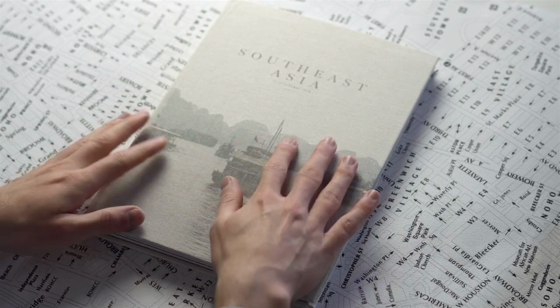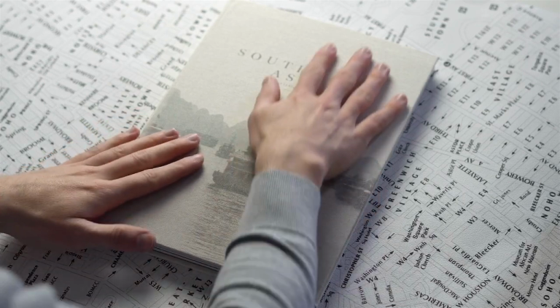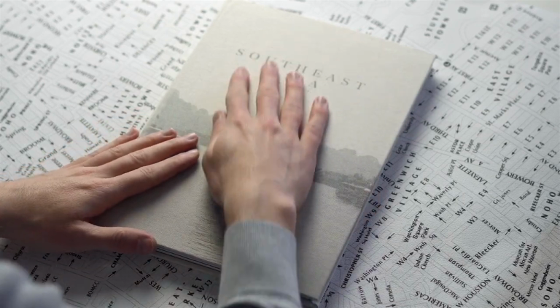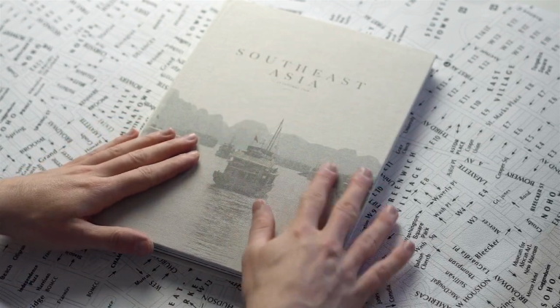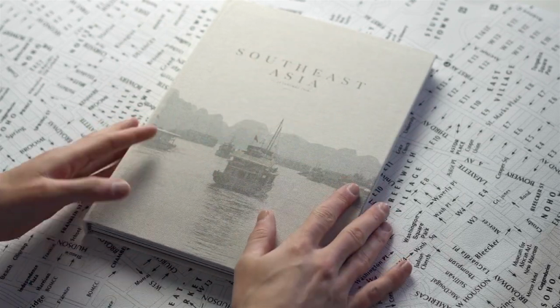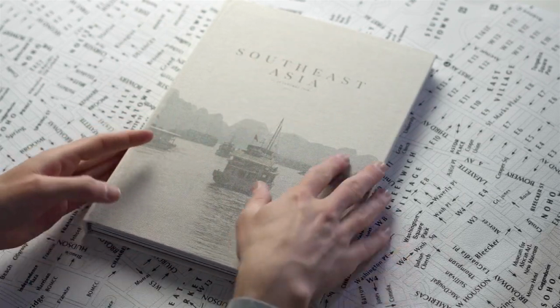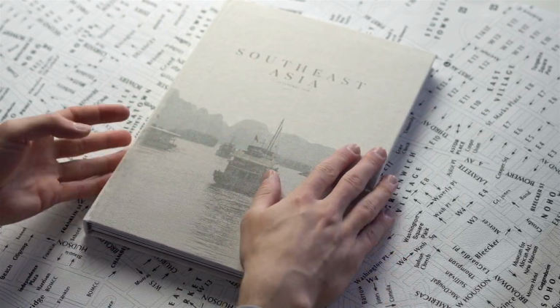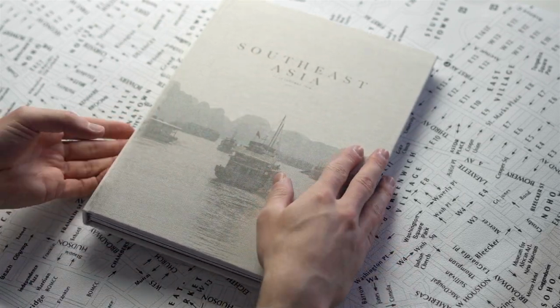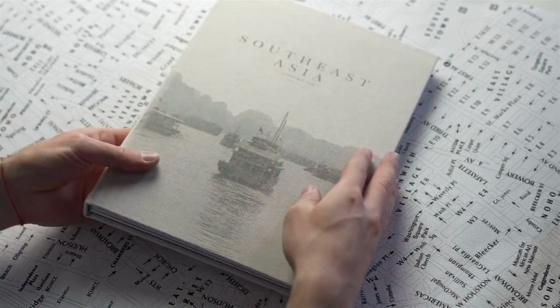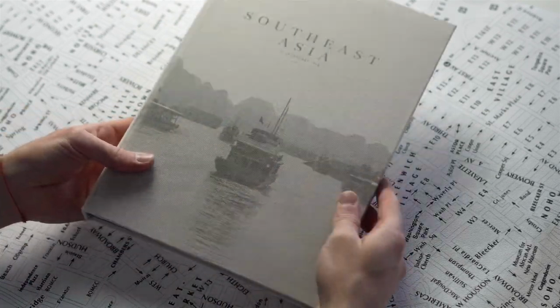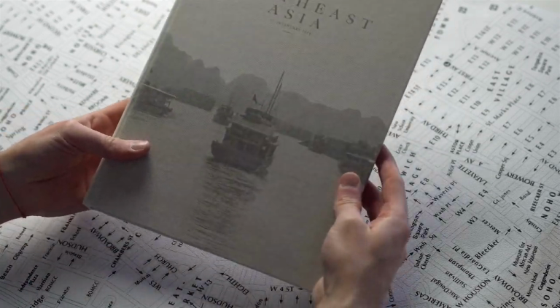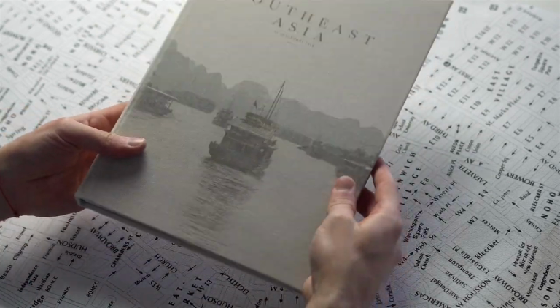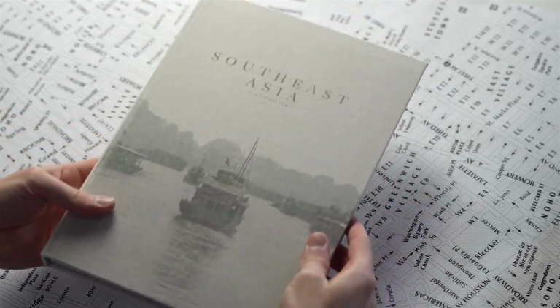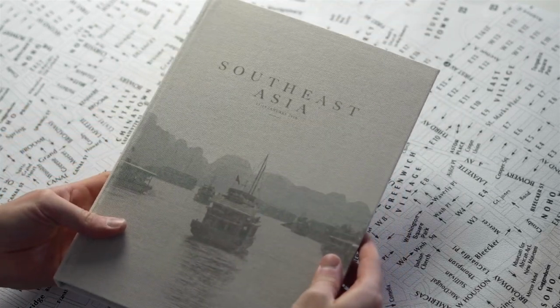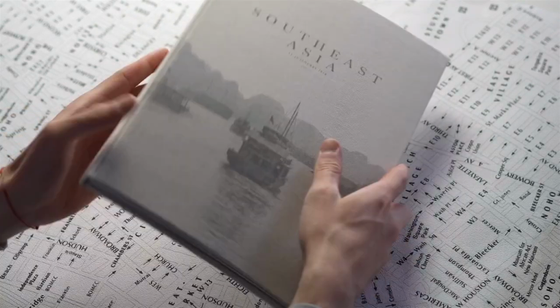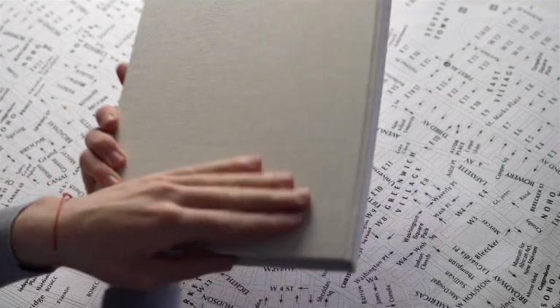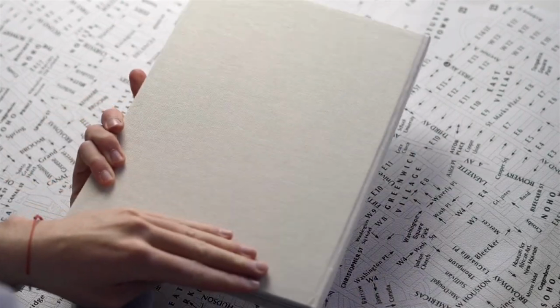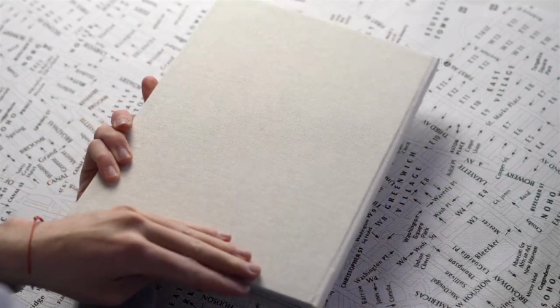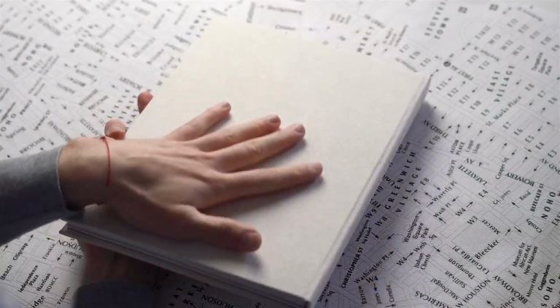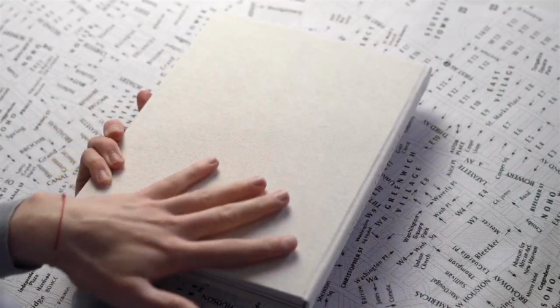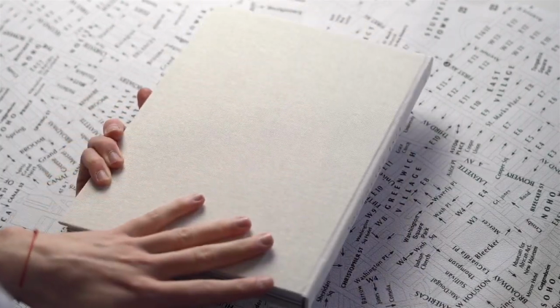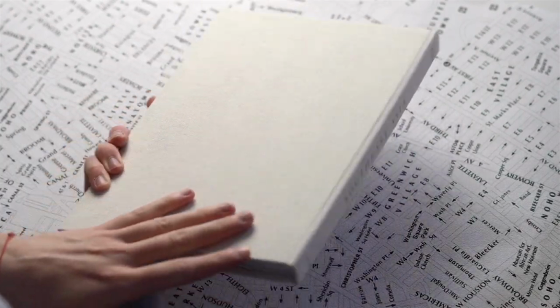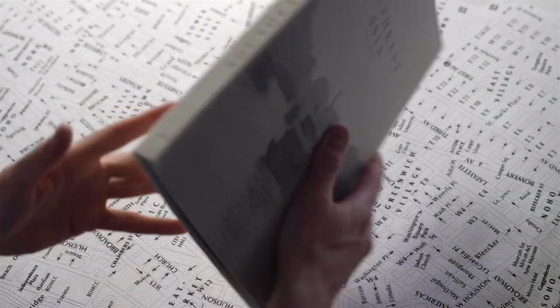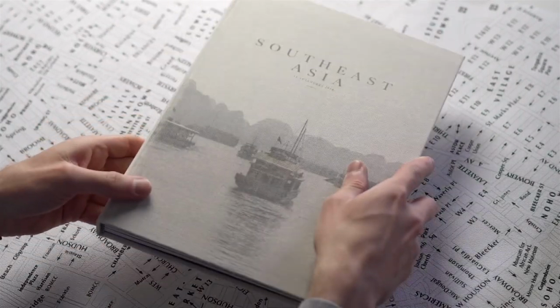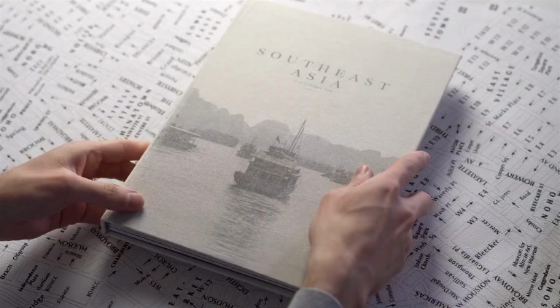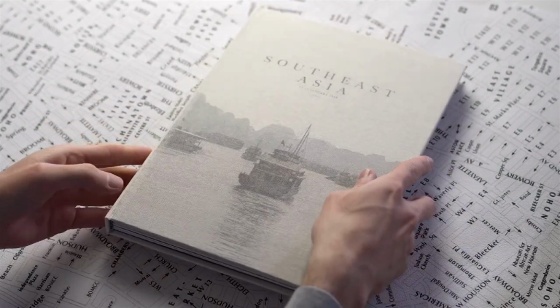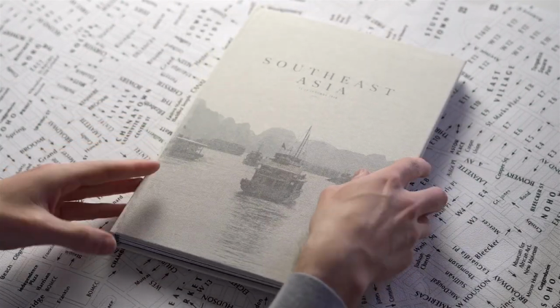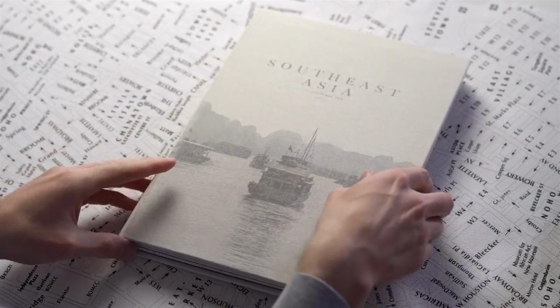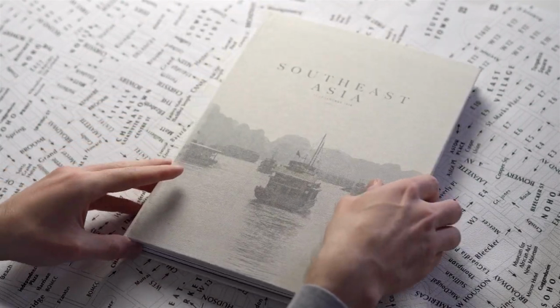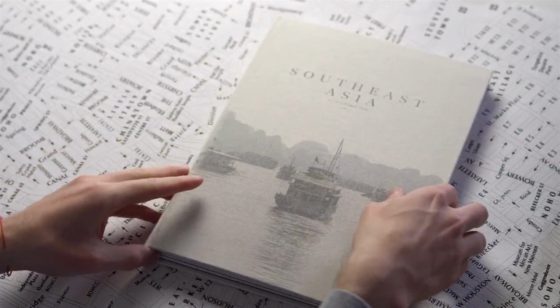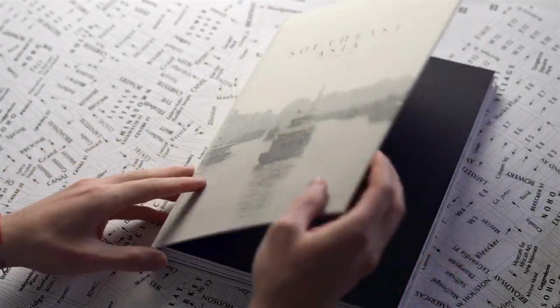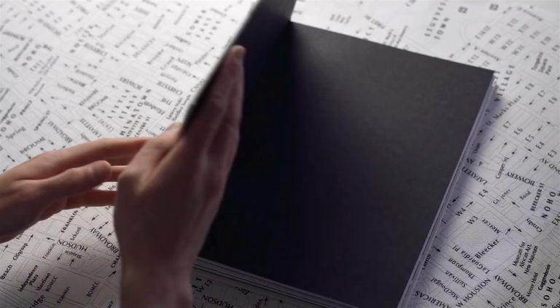The cover for this book, as you can see, is linen. I printed on the cover and the back is blank. This is a hardcover book — and let's start.